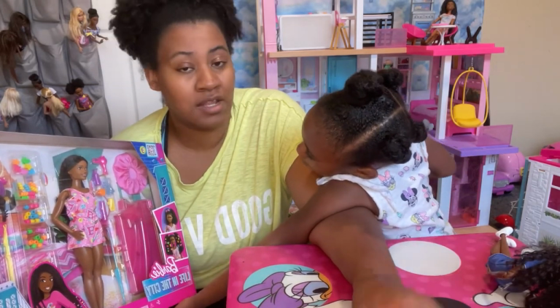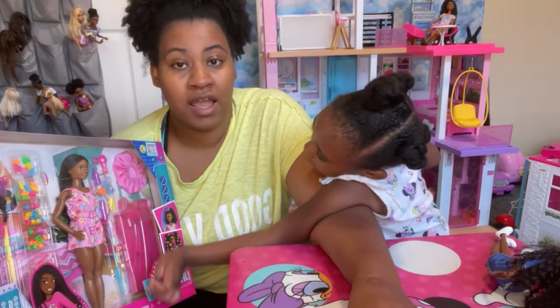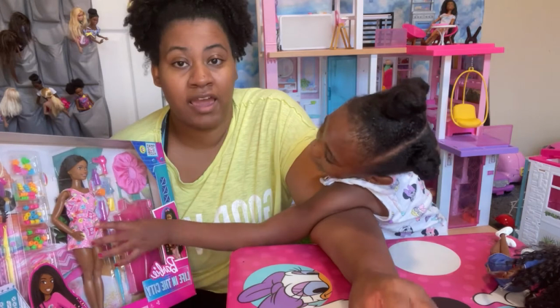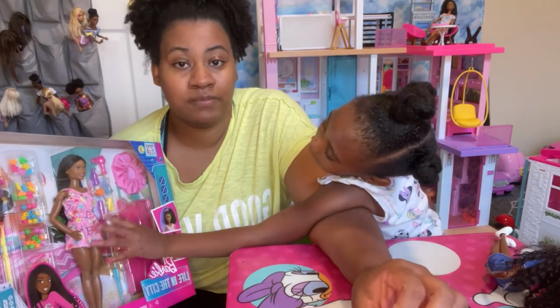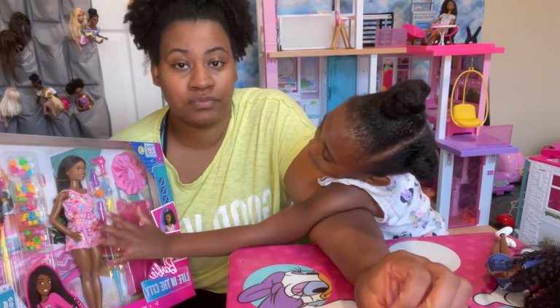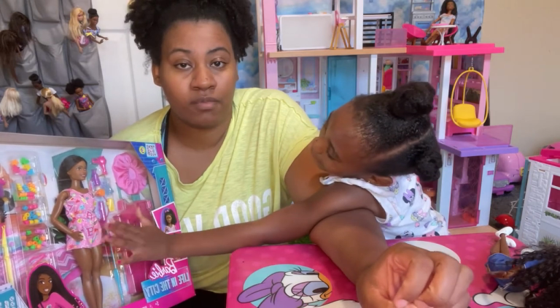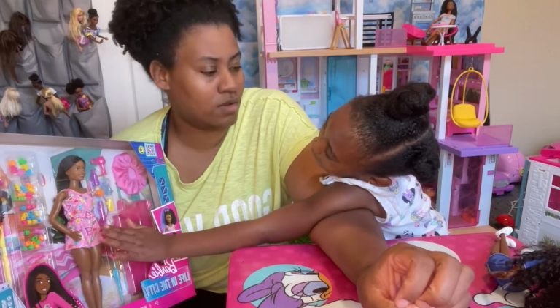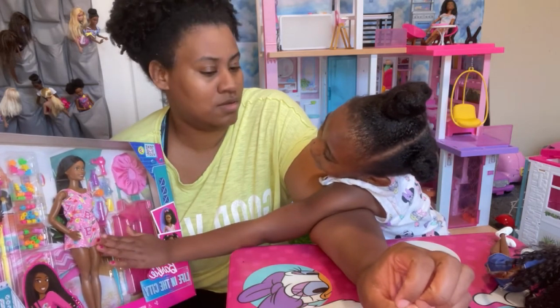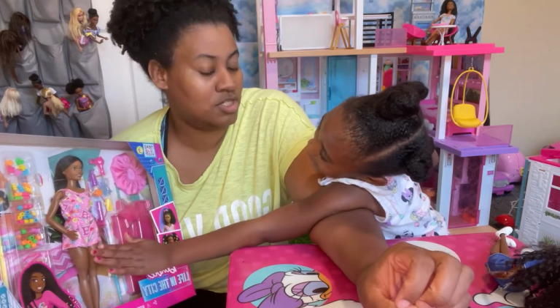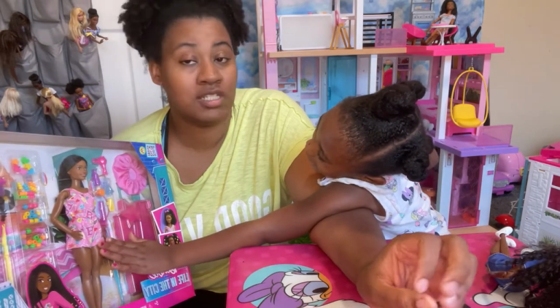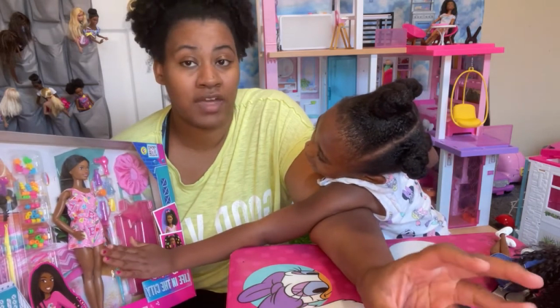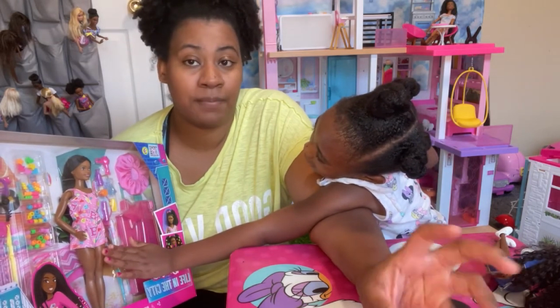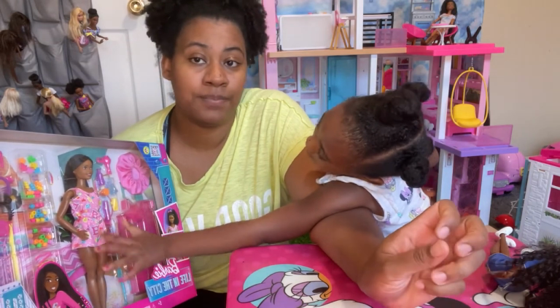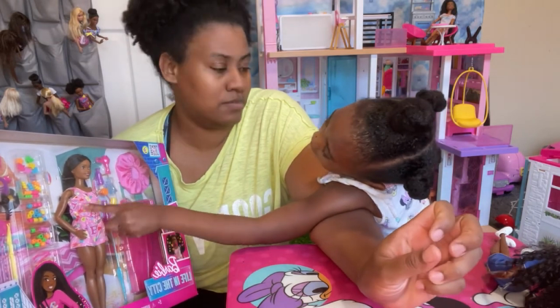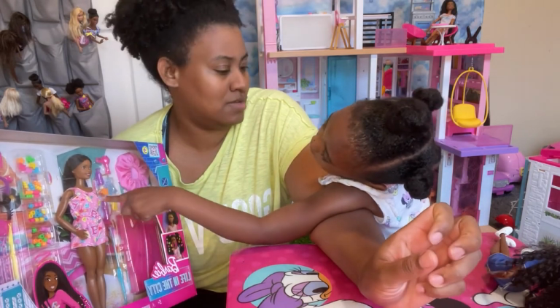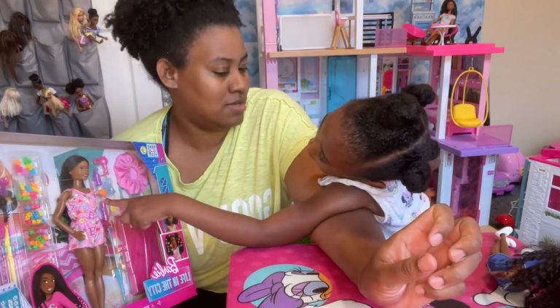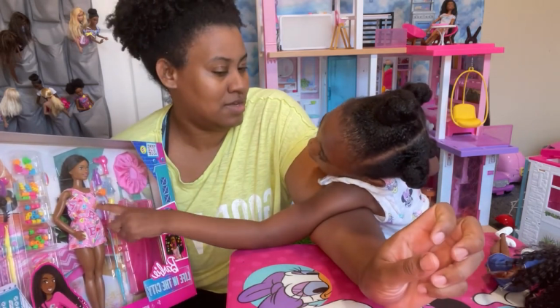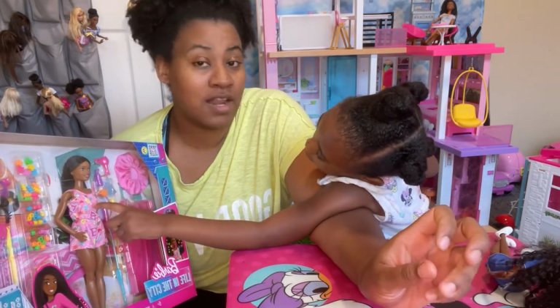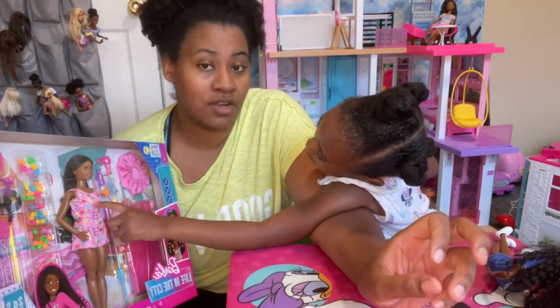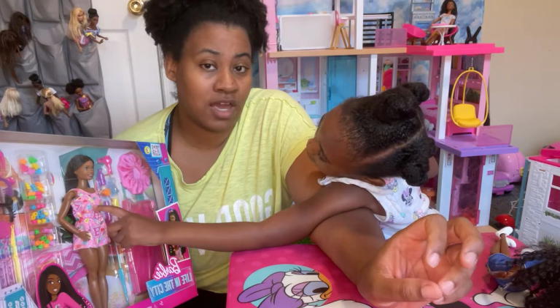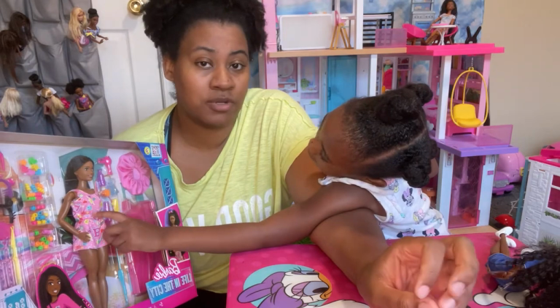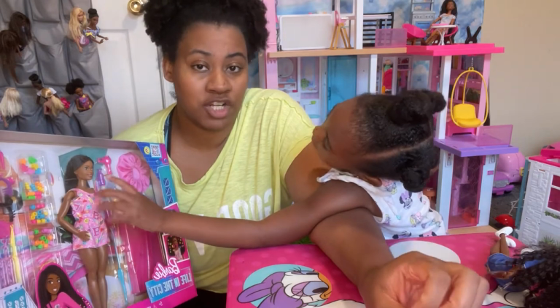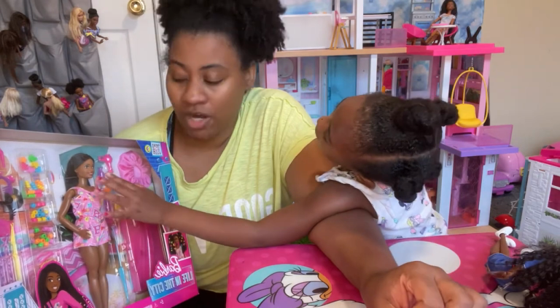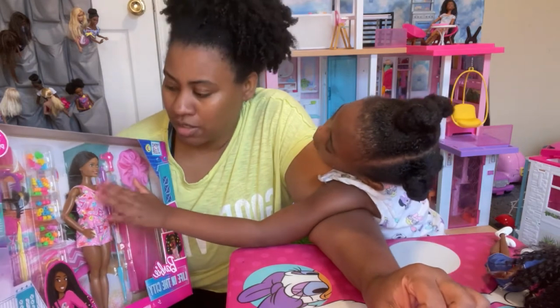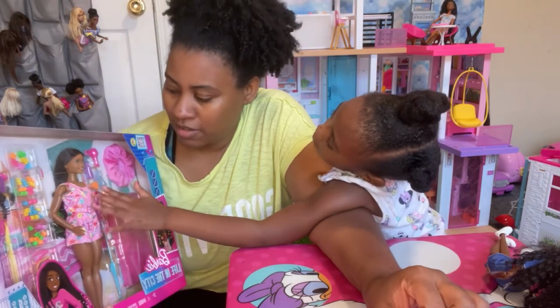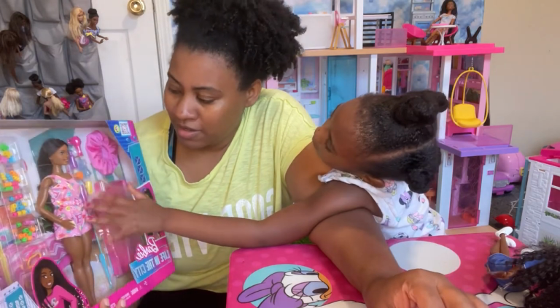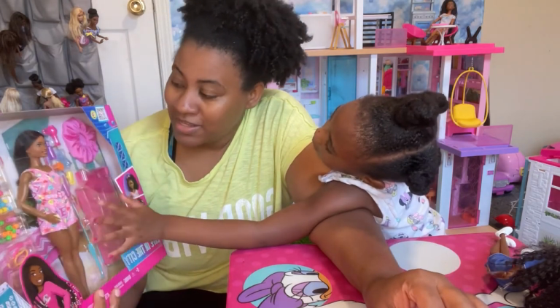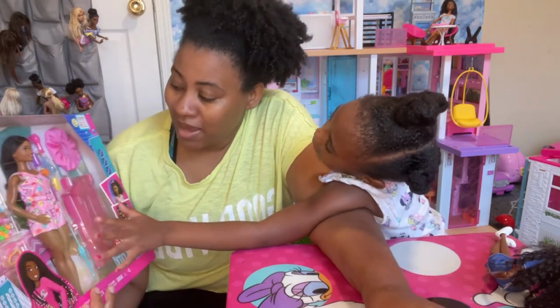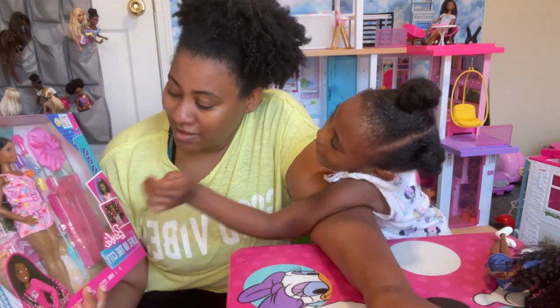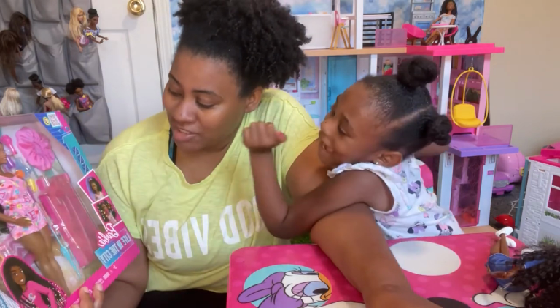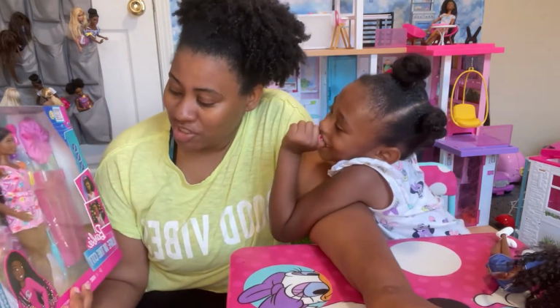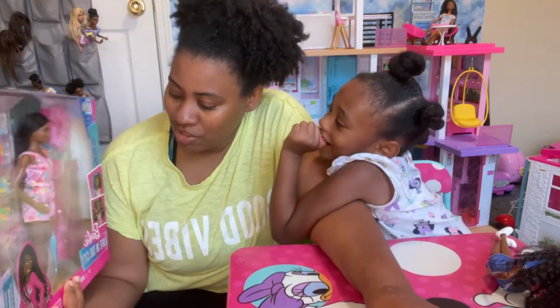And she needs to know that. Now I have this Barbie. She needs to know that at a very young age to protect her hair. Now I have this Barbie. Yes, she's cute.